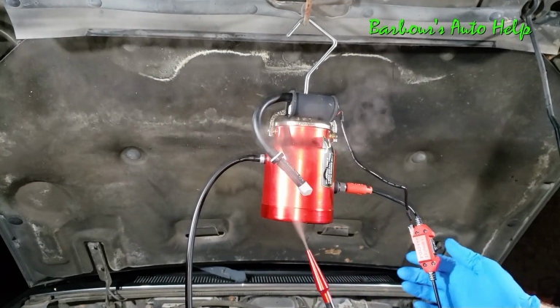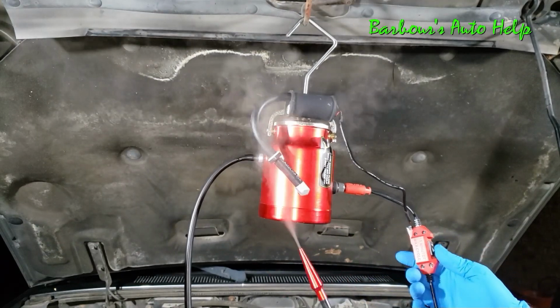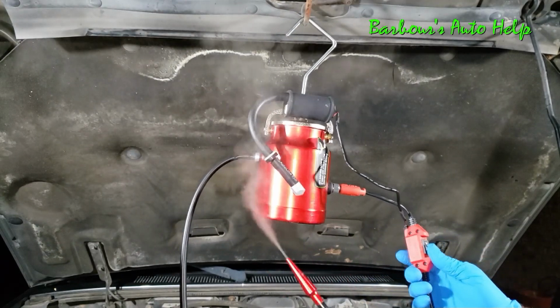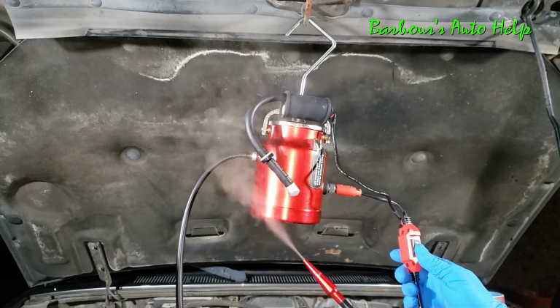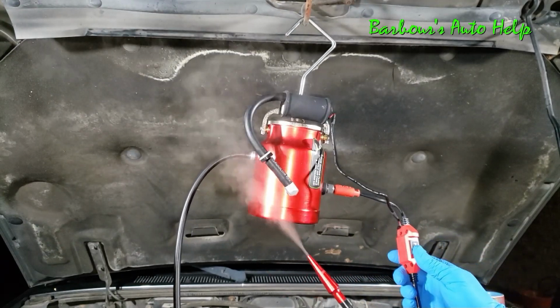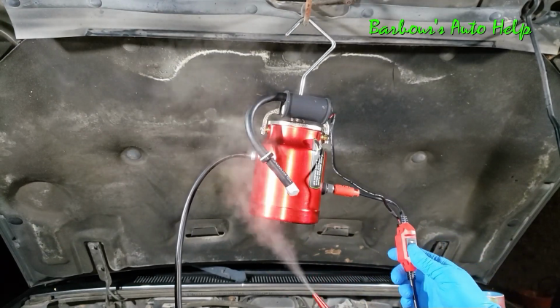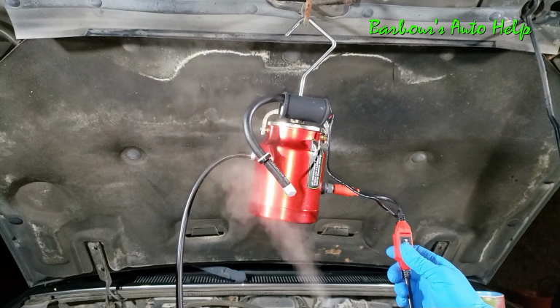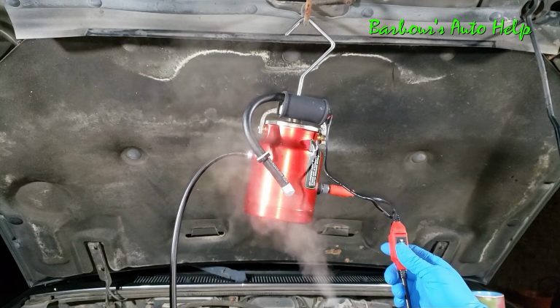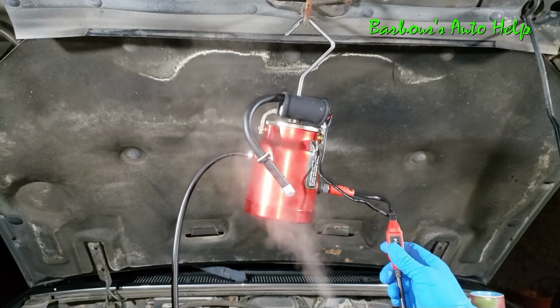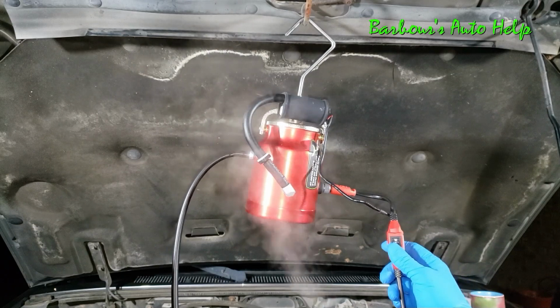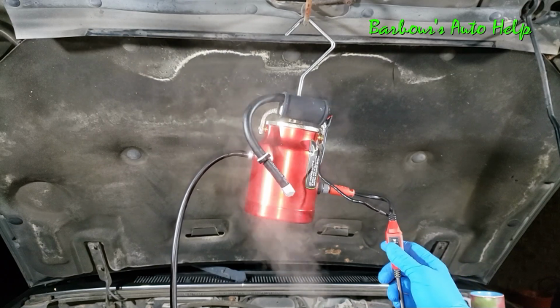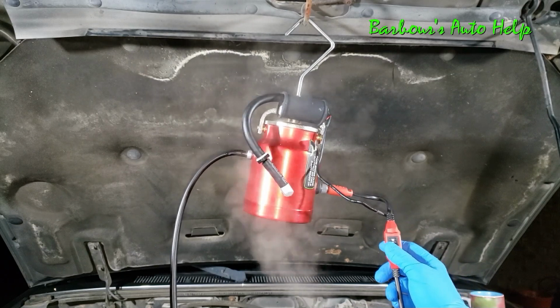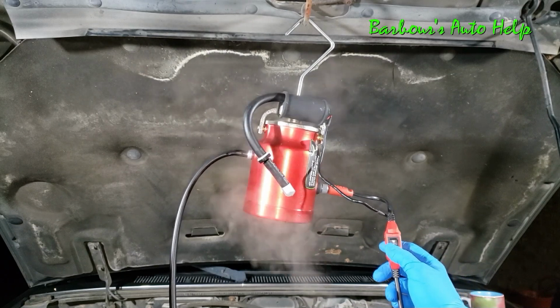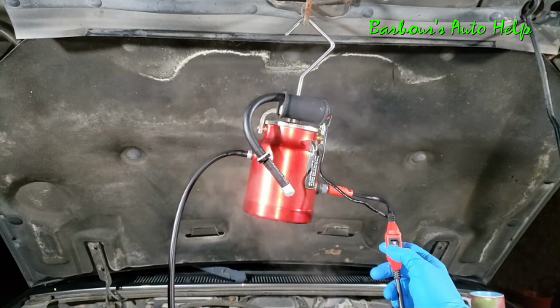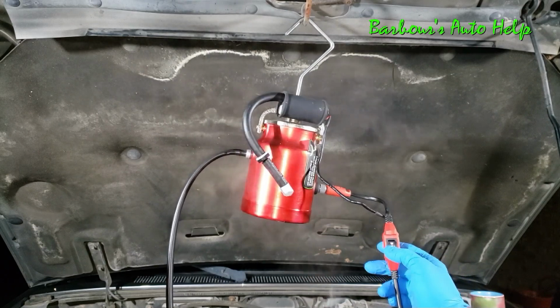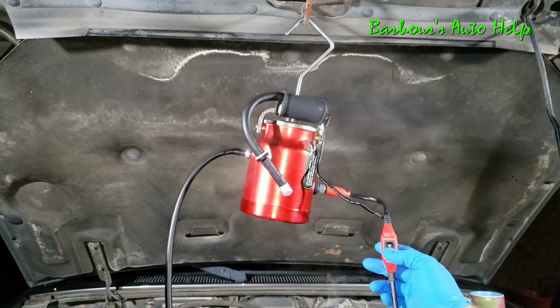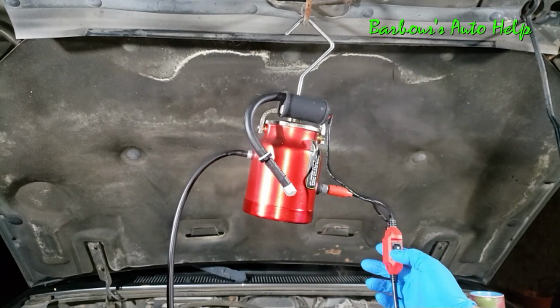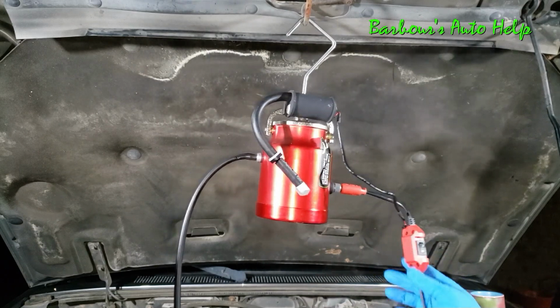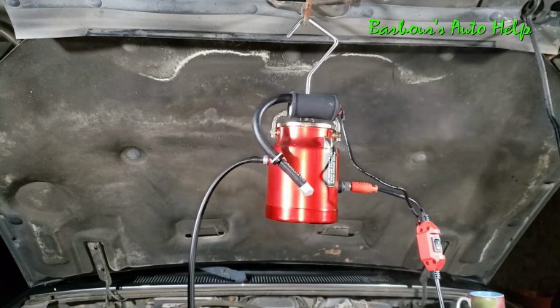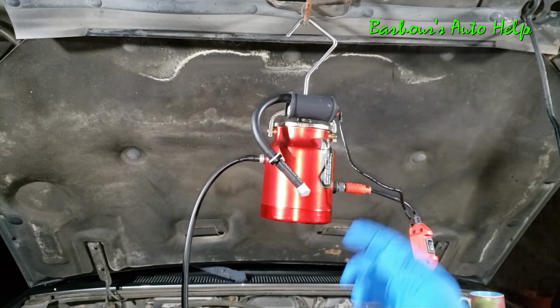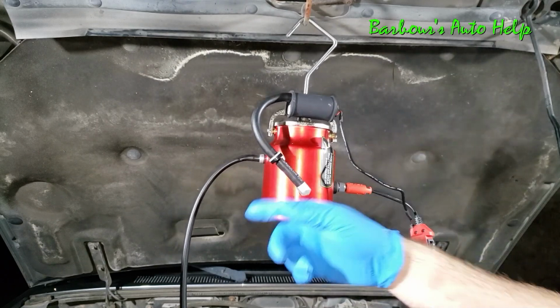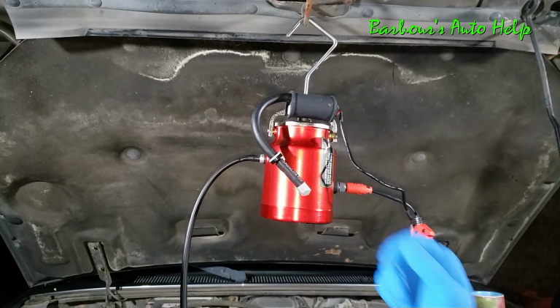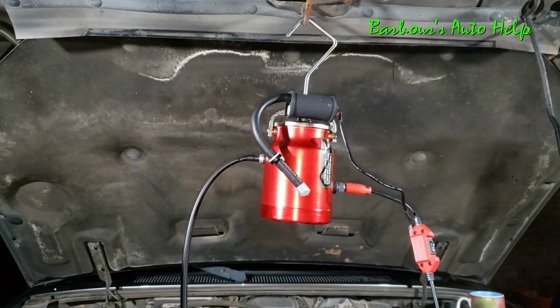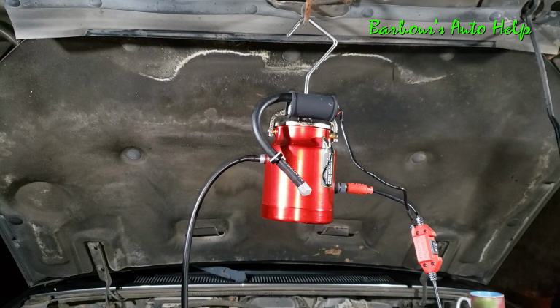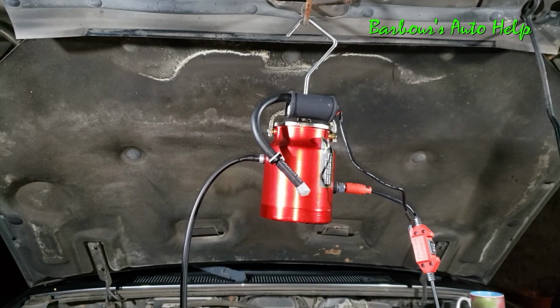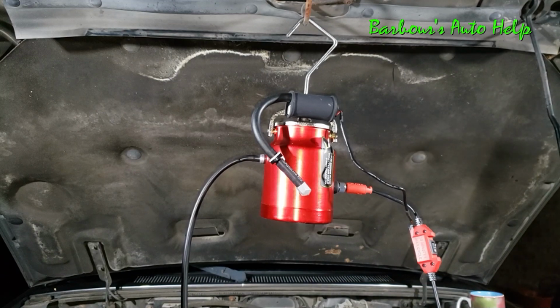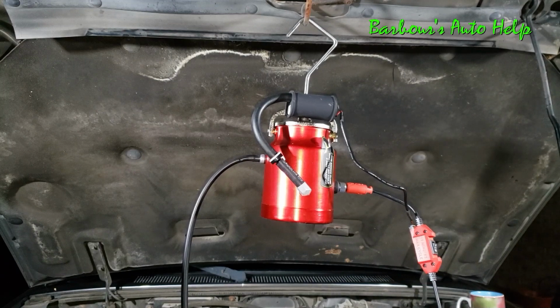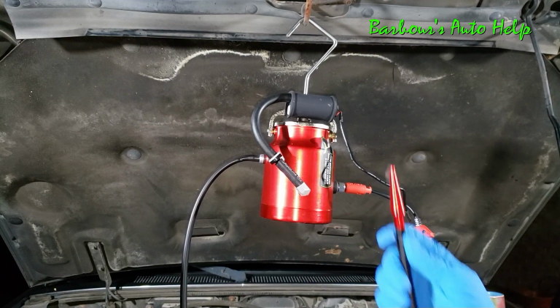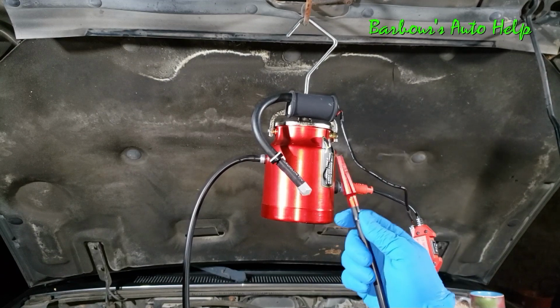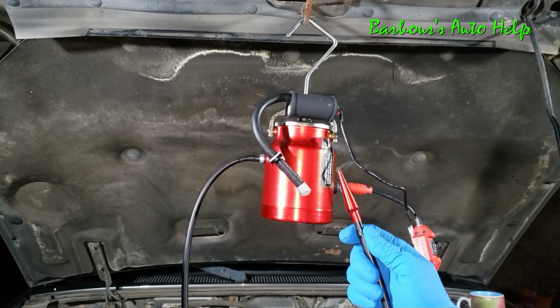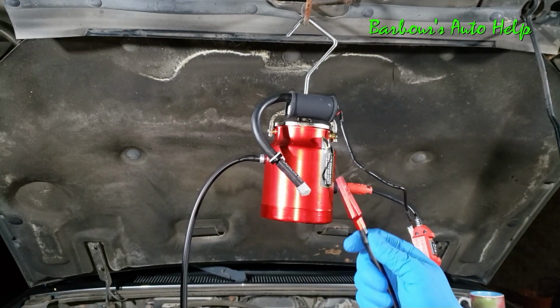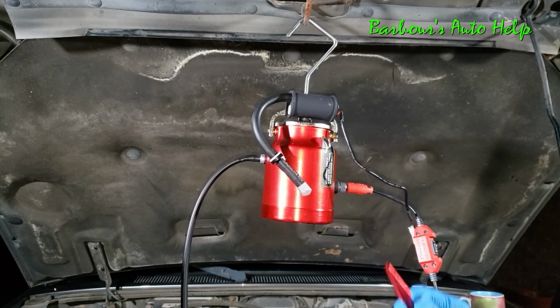We've got it hot enough, we're ready to go. Go ahead and turn it back to heat only, and then we've got to move our machine down next to the vehicle and run this back towards the exhaust pipe in the back.